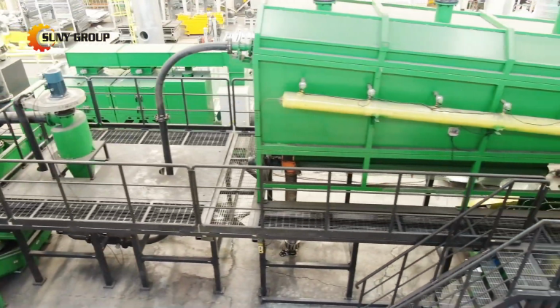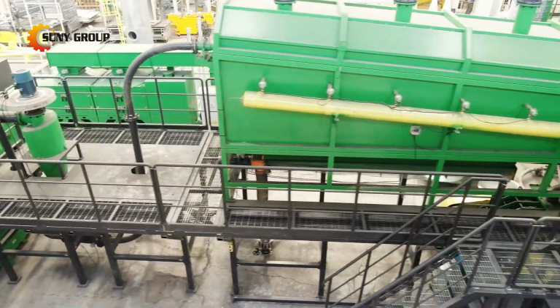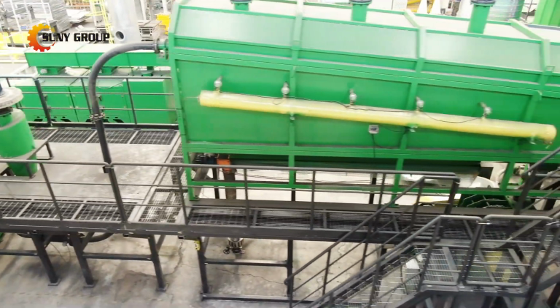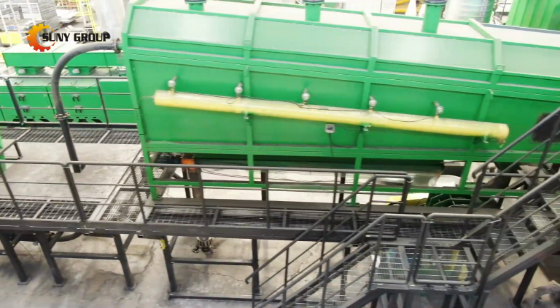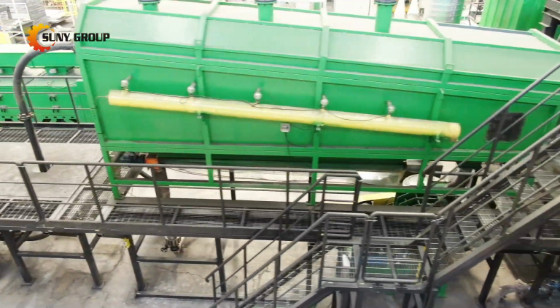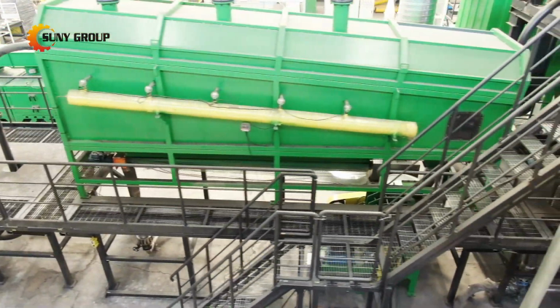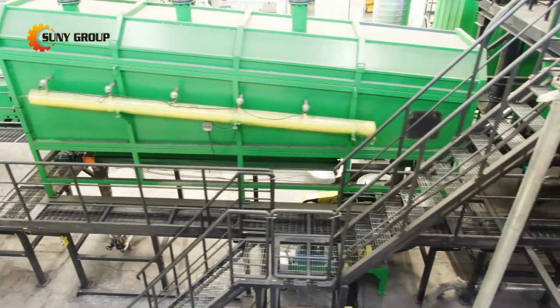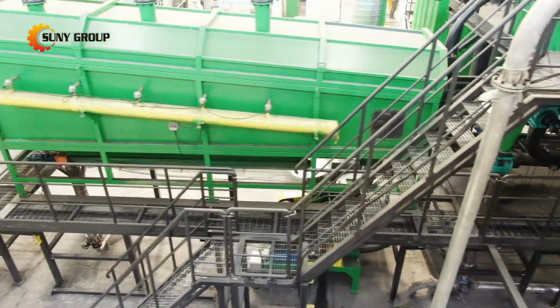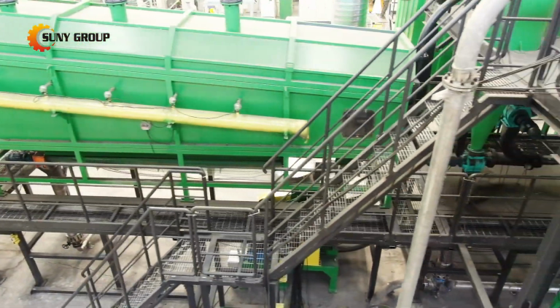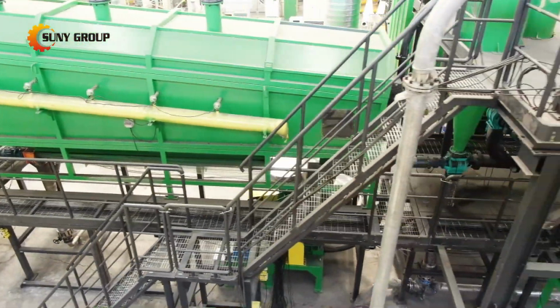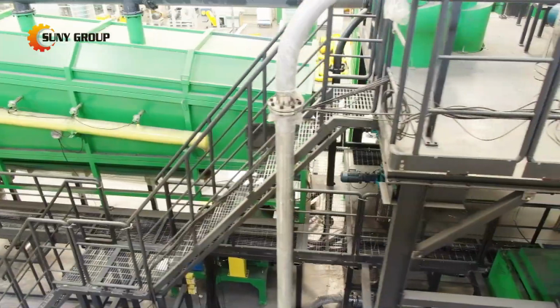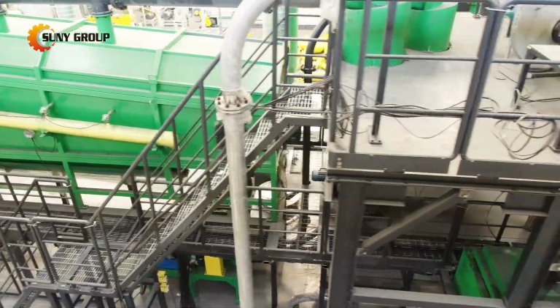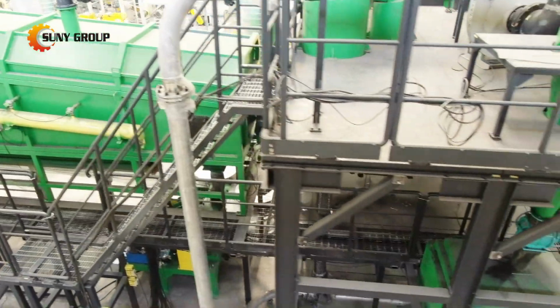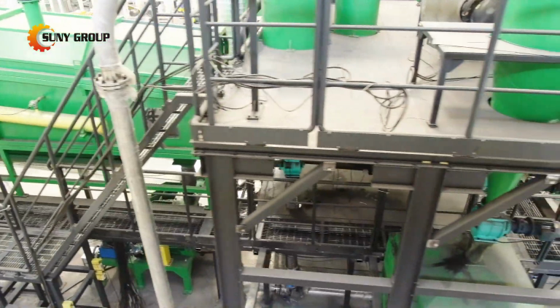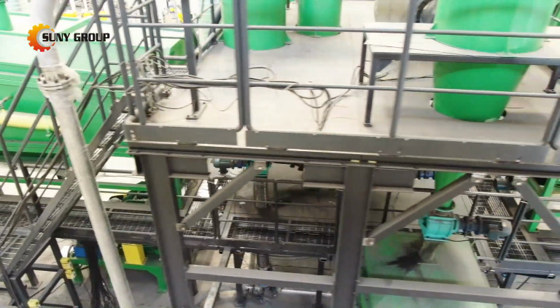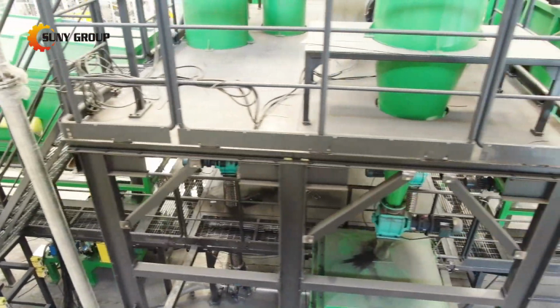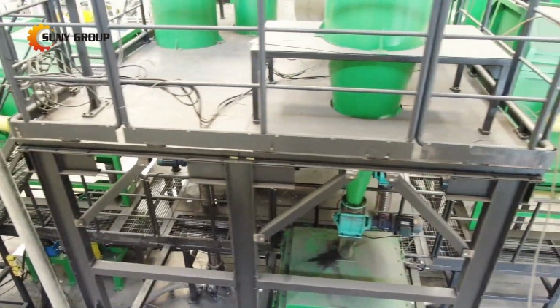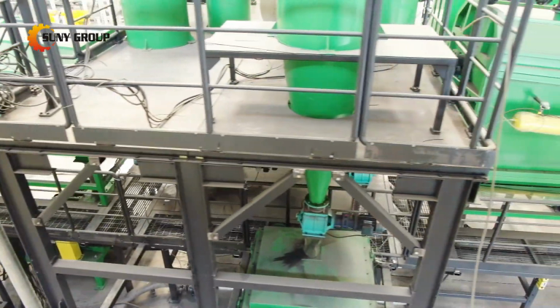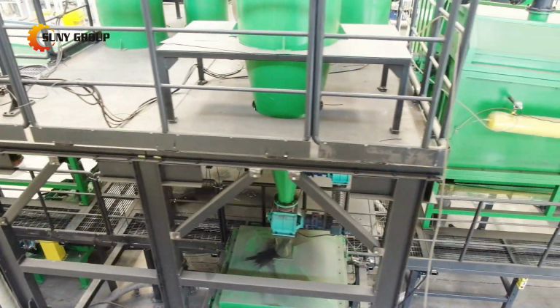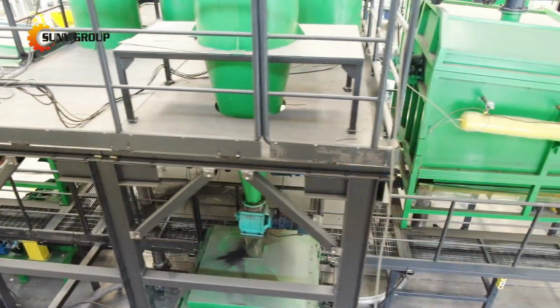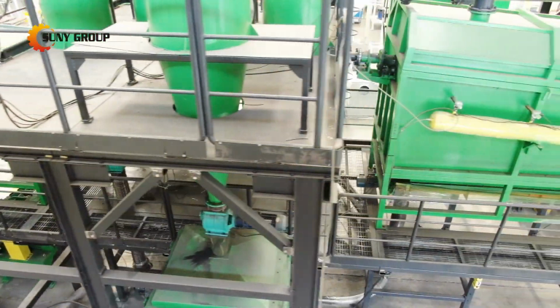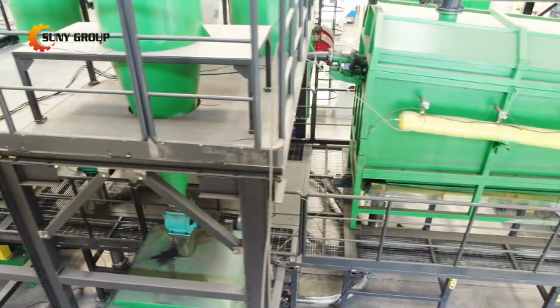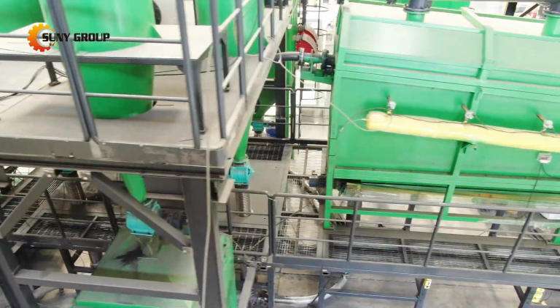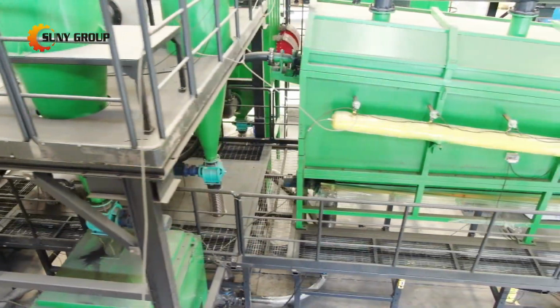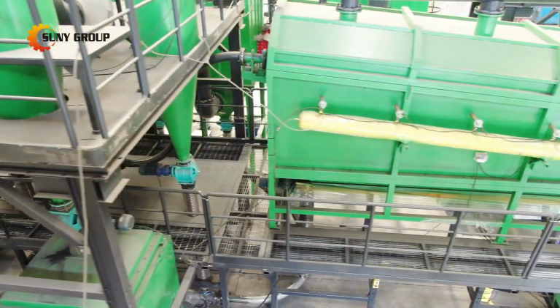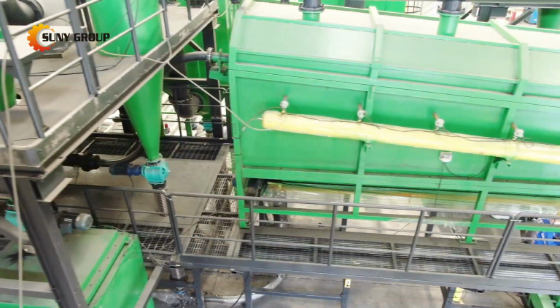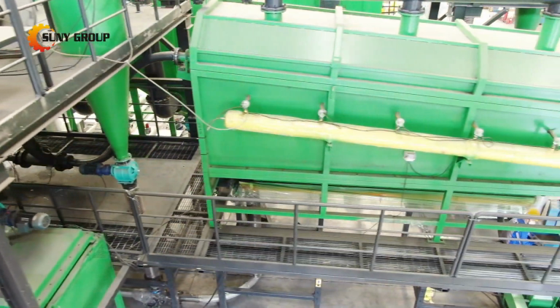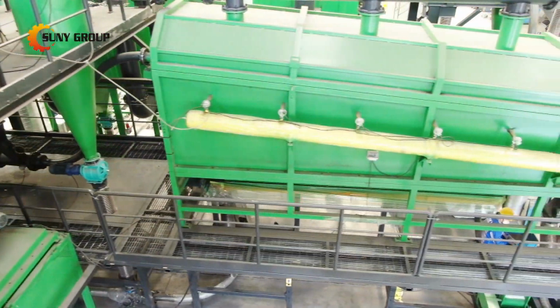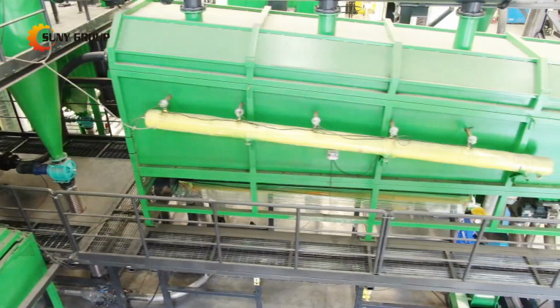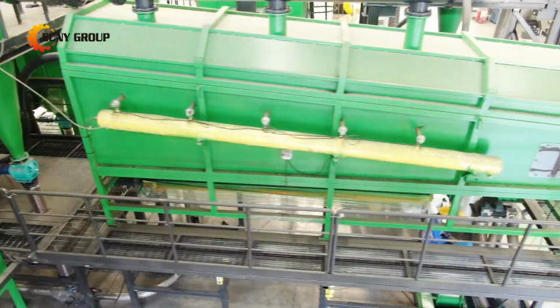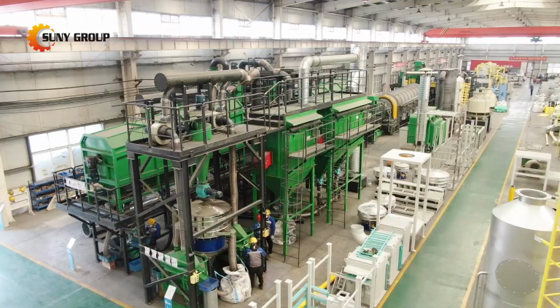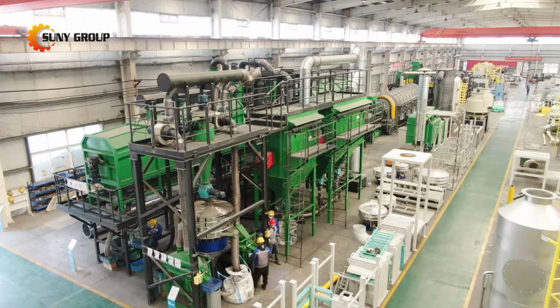Are you interested in revolutionizing your battery recycling process with cutting-edge technology? Contact us to learn more about how our 1-ton per-hour lithium battery recycling plant can benefit your business.